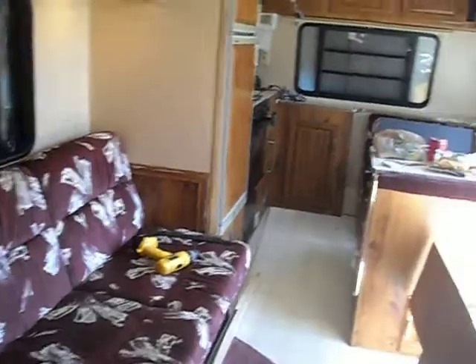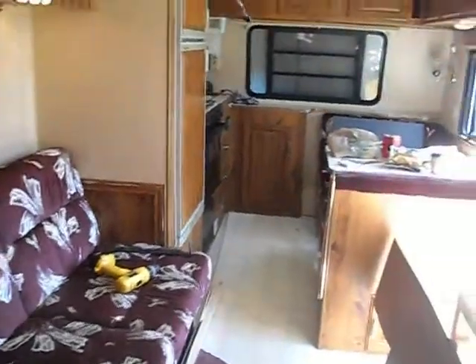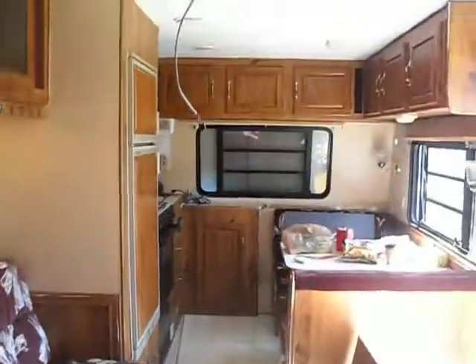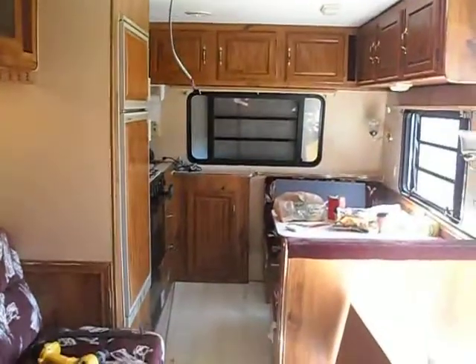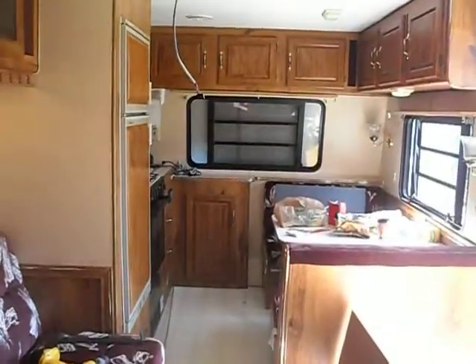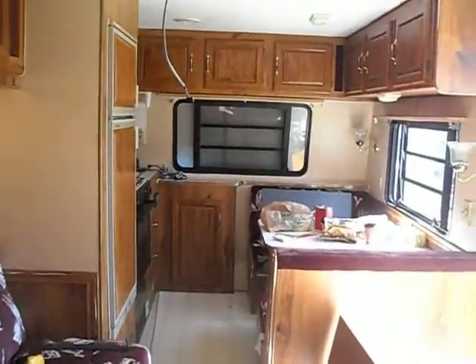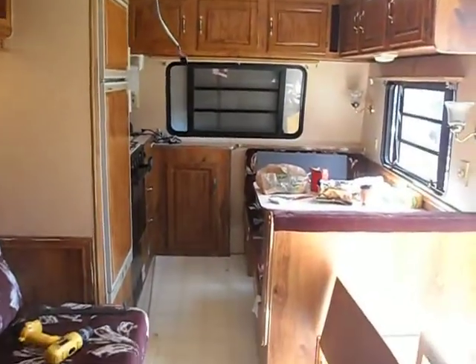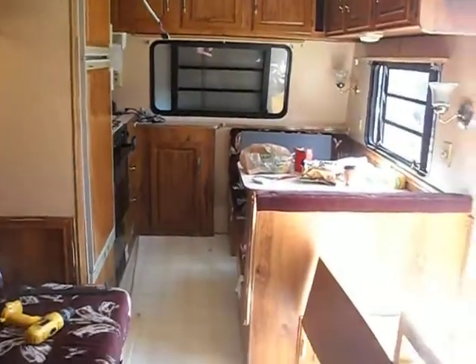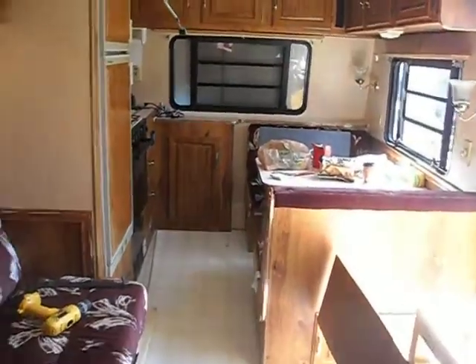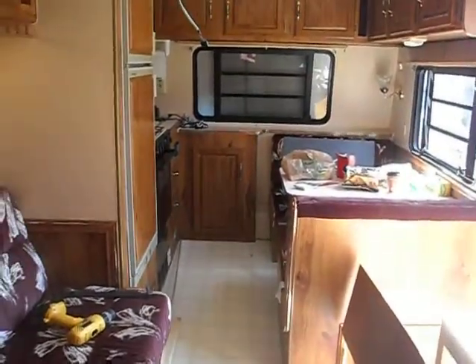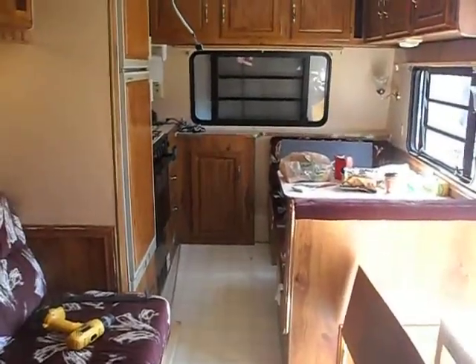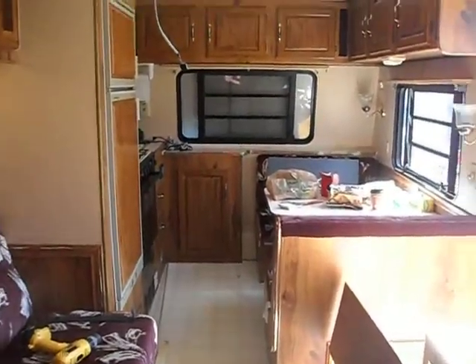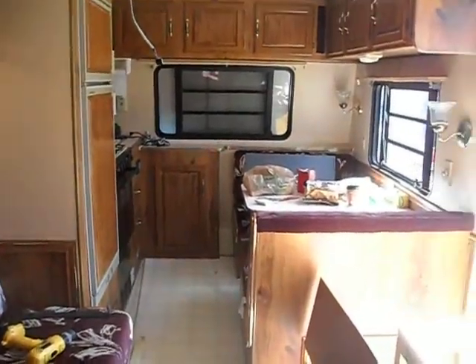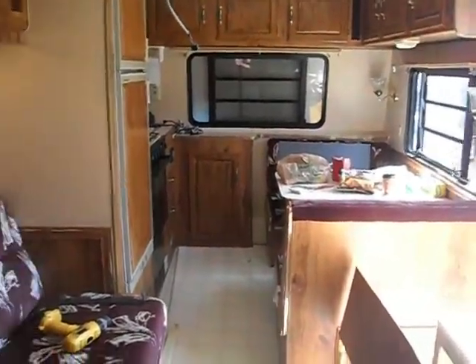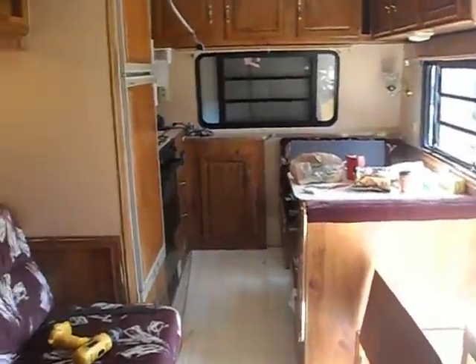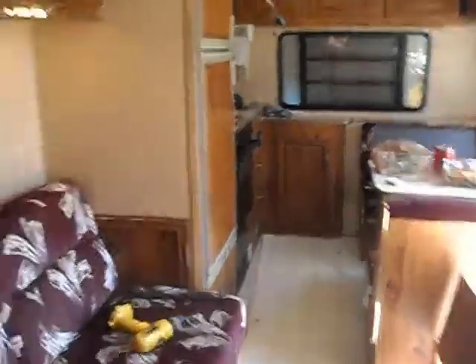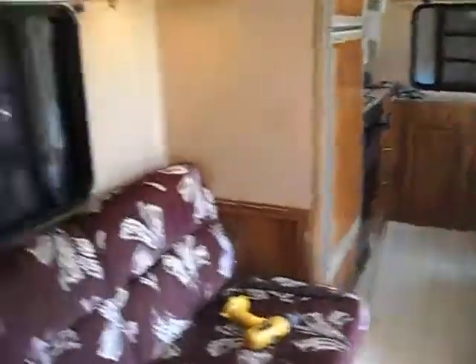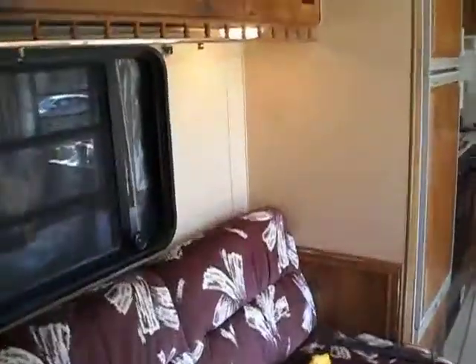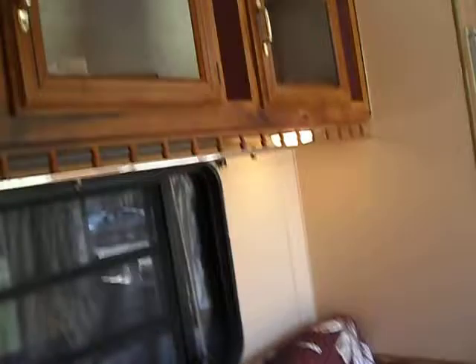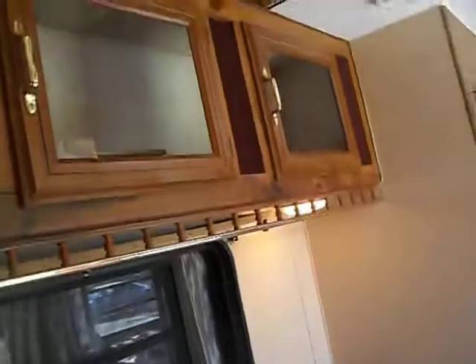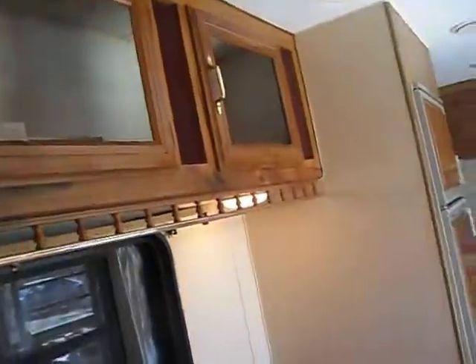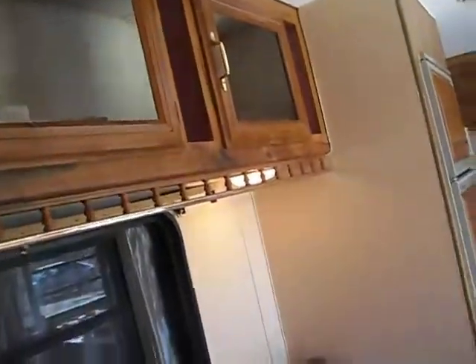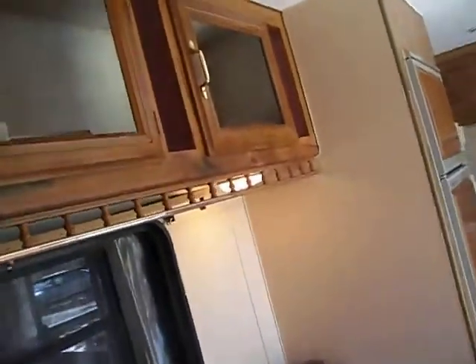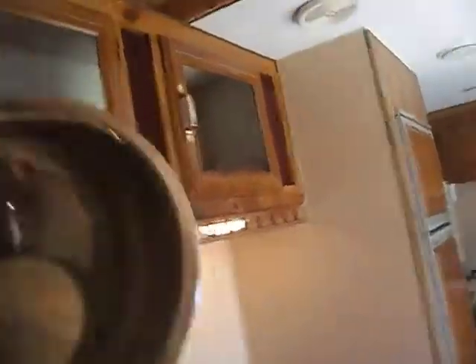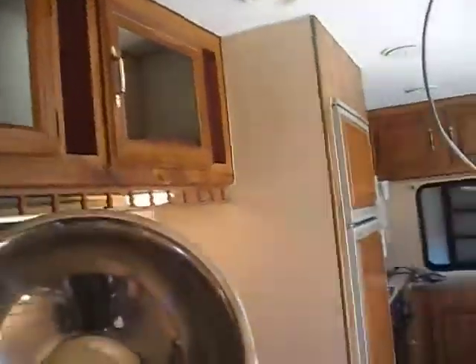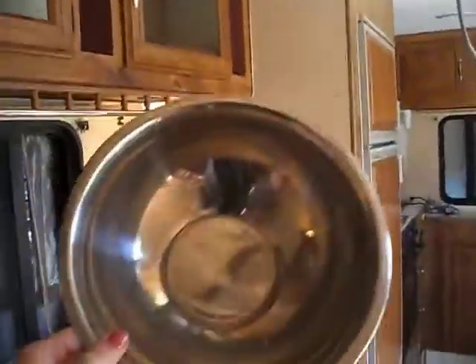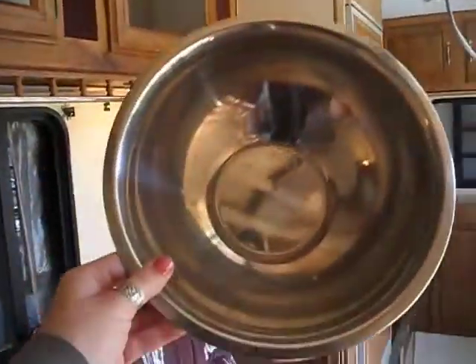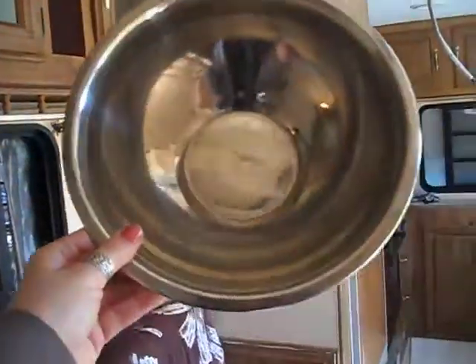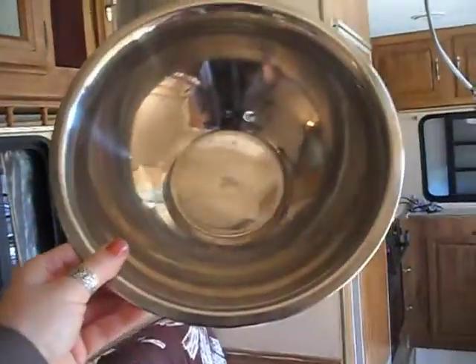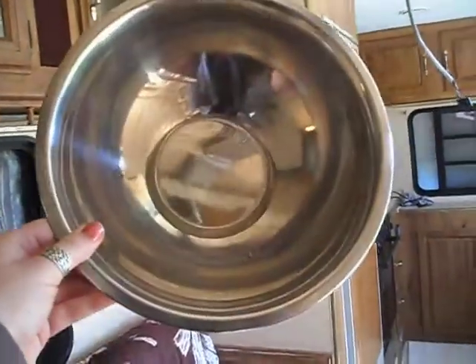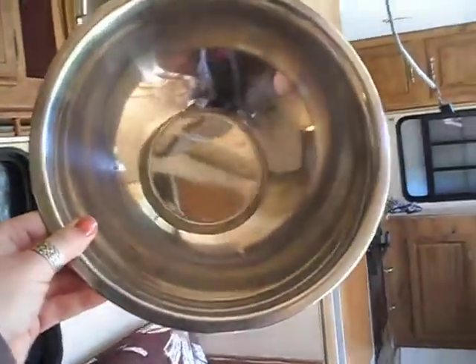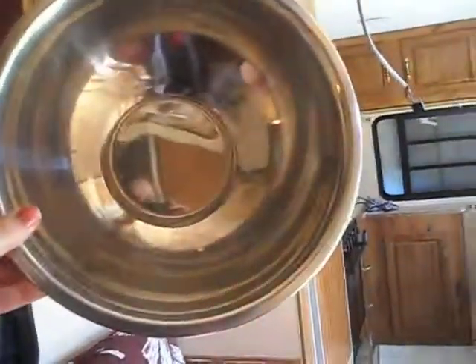We're going to change the color of the couch cushions and whatnot in the dinette area. This is what our sink's going to be — just a little mixing bowl.